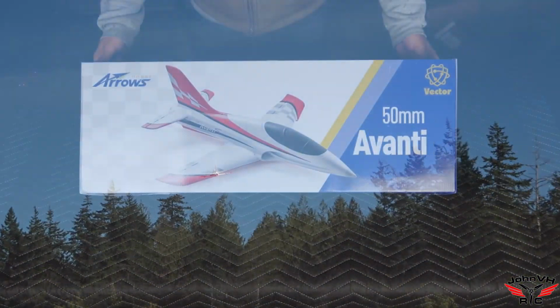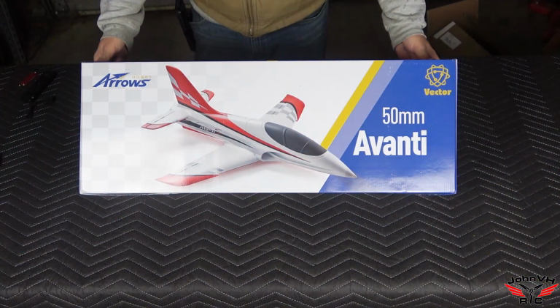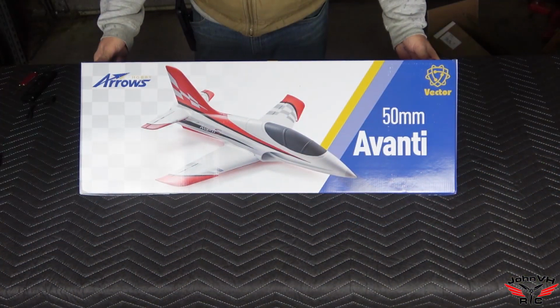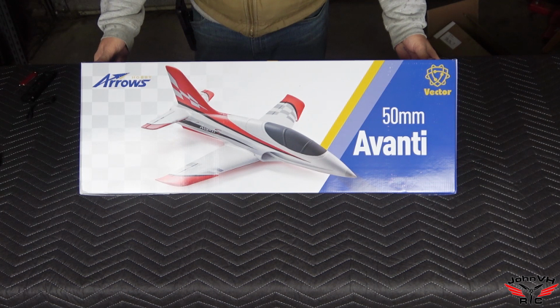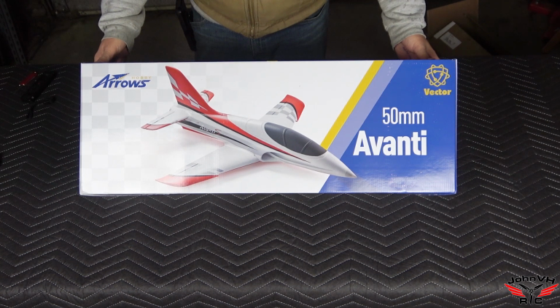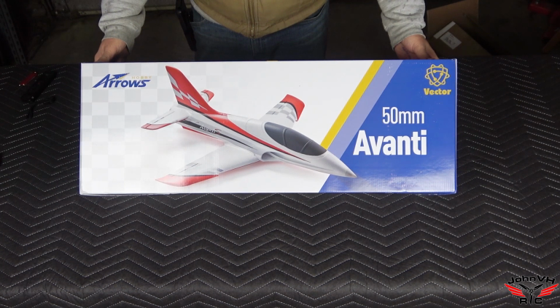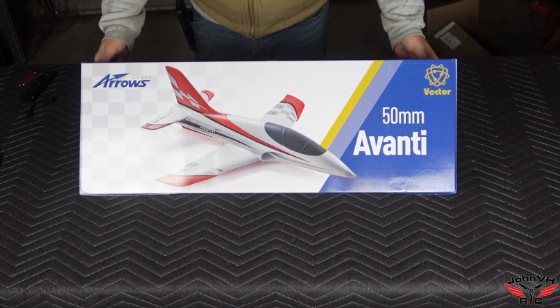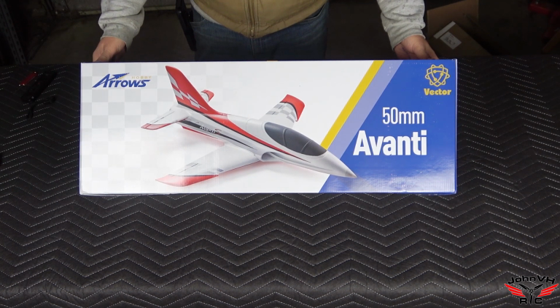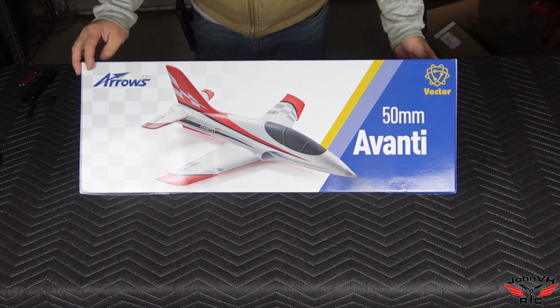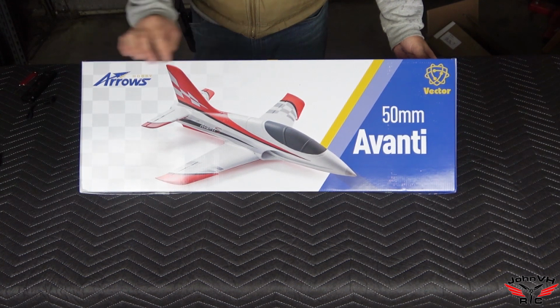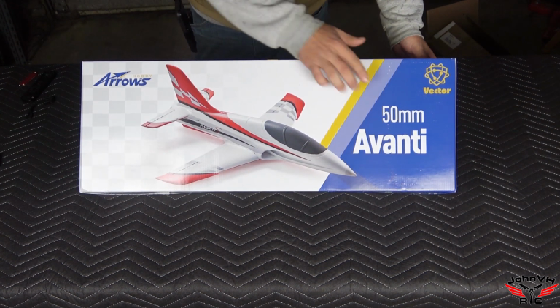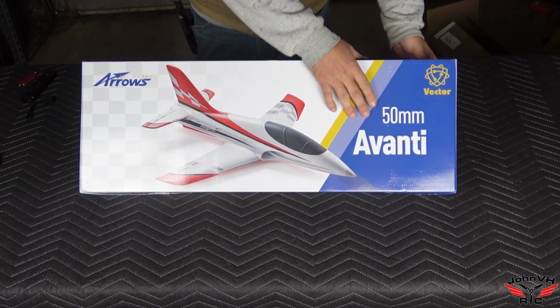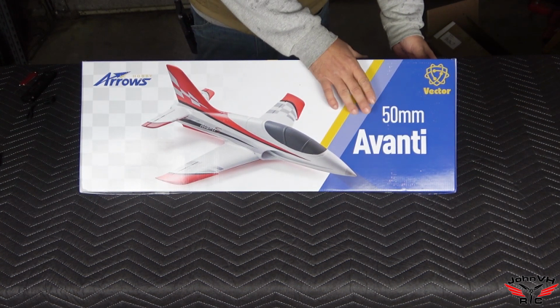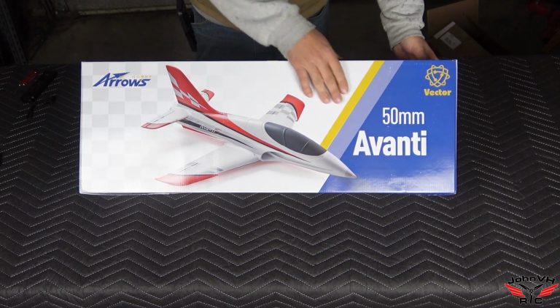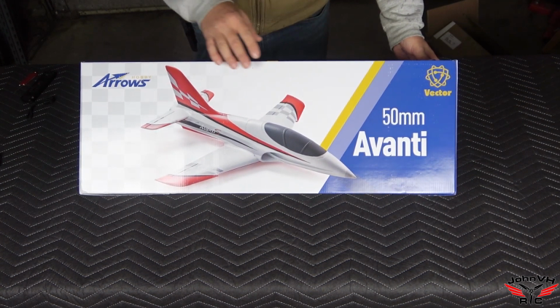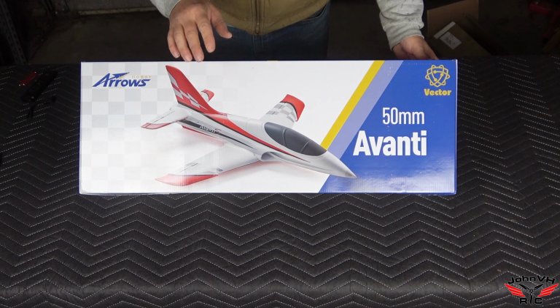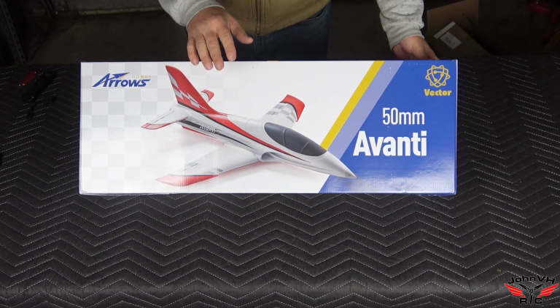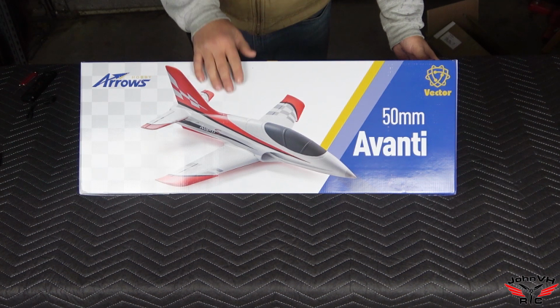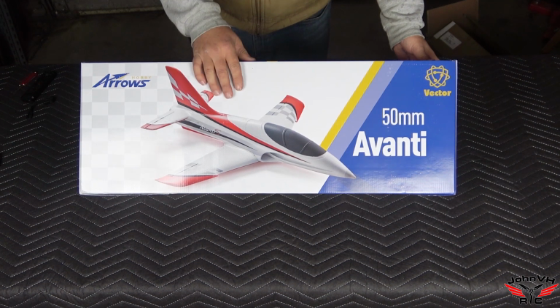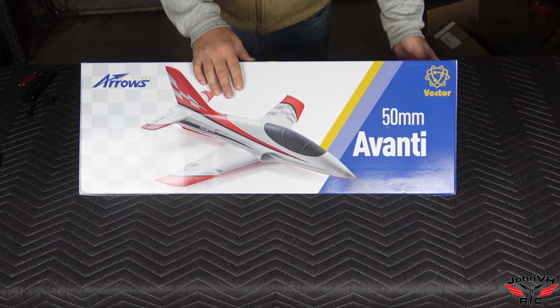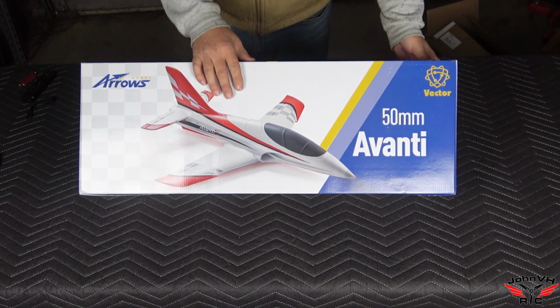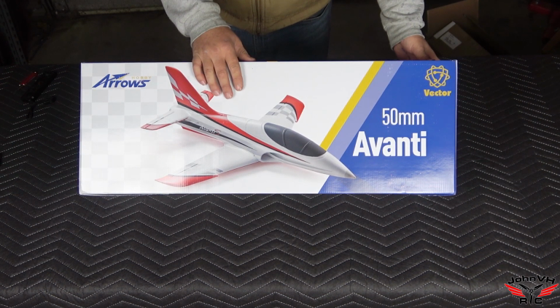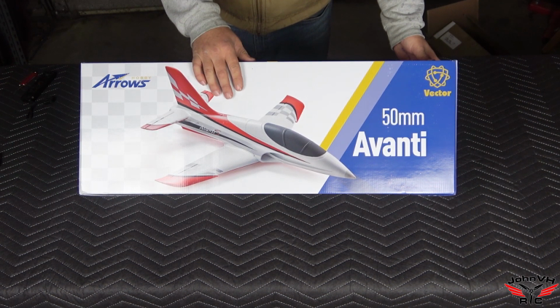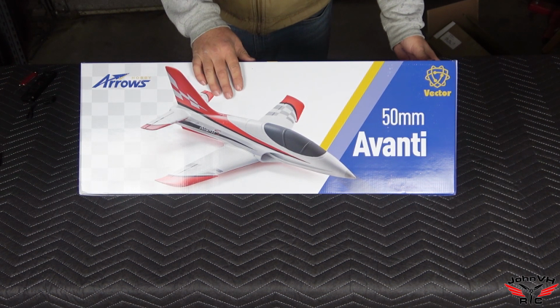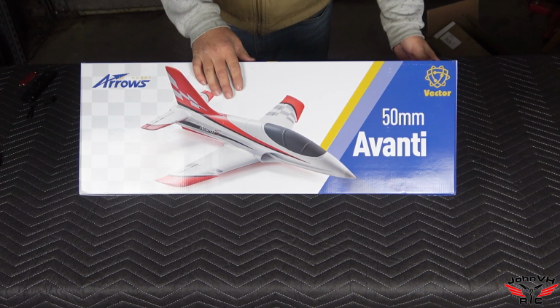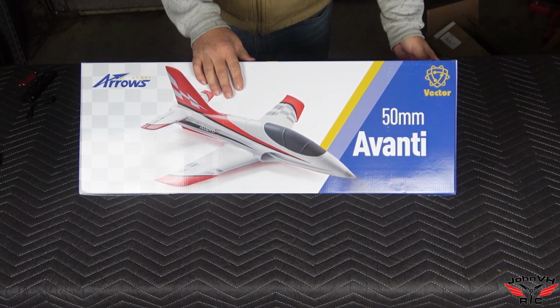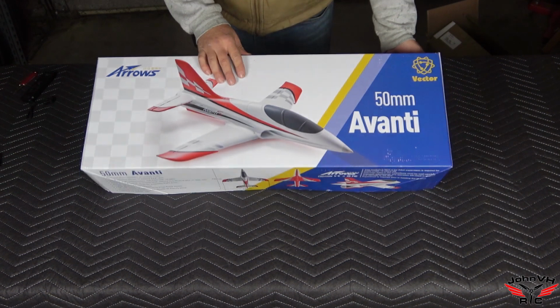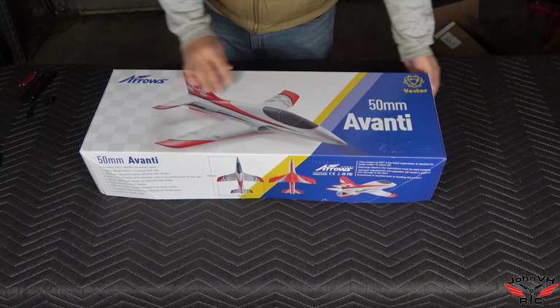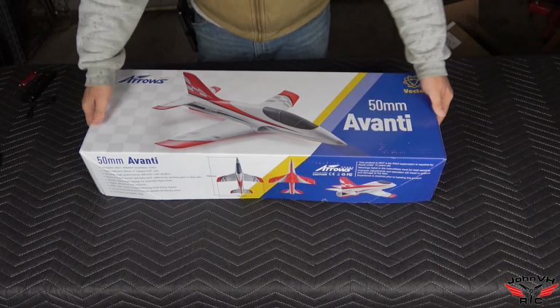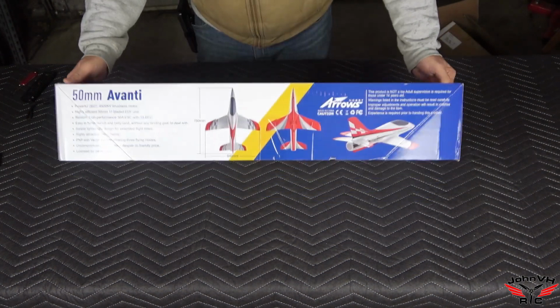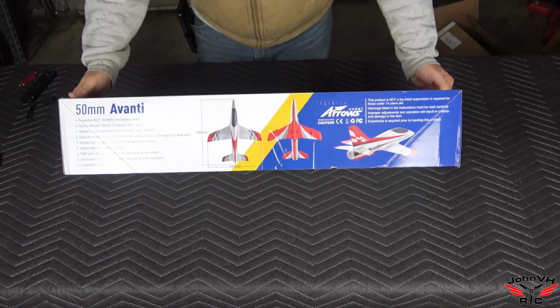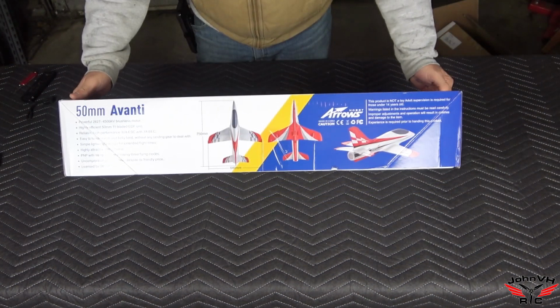Hey pilots, welcome back! We've got the Arrows Hobby 50 millimeter Avanti. I've also got an 80mm version — make sure you check out my videos on that, the thing is sweet.